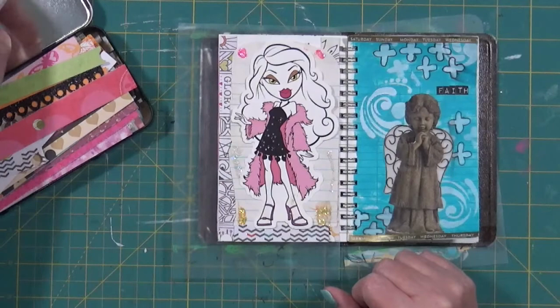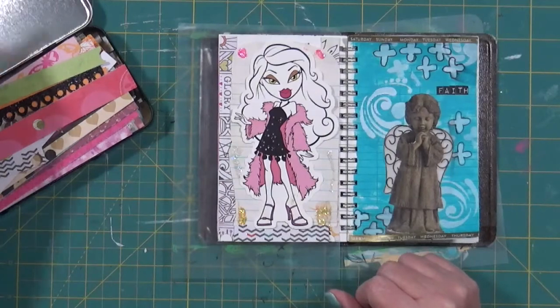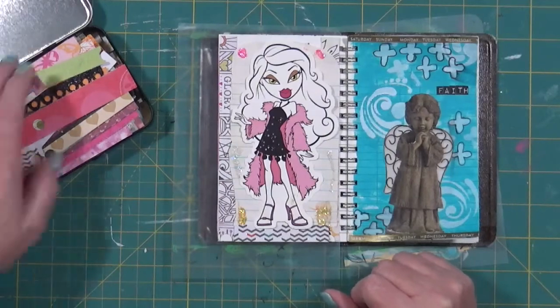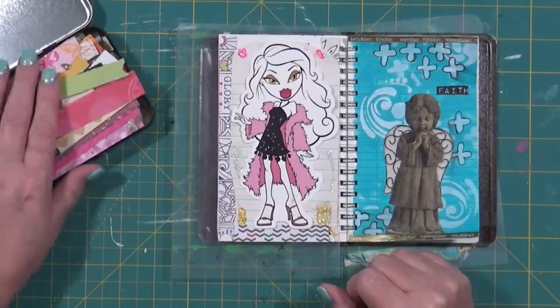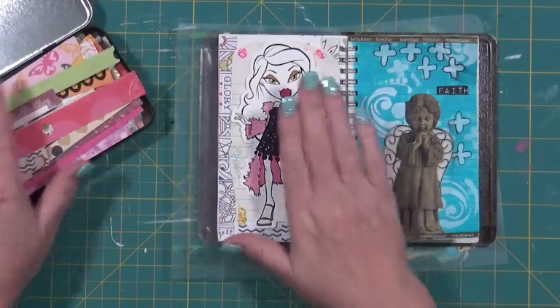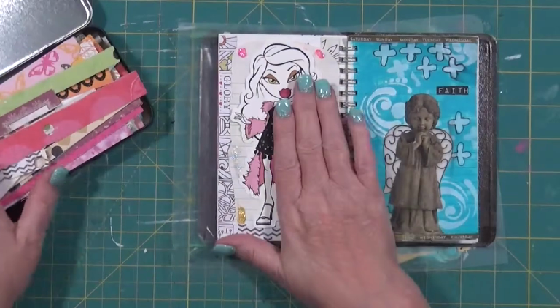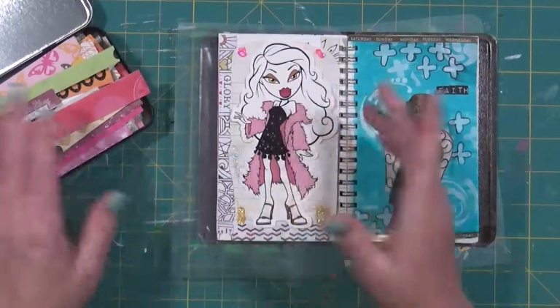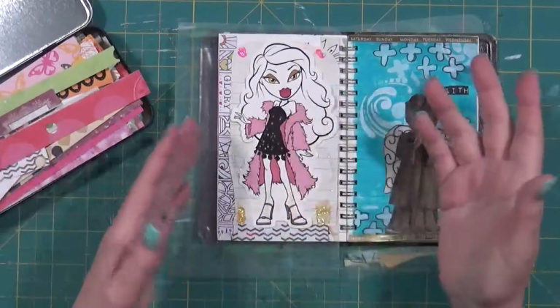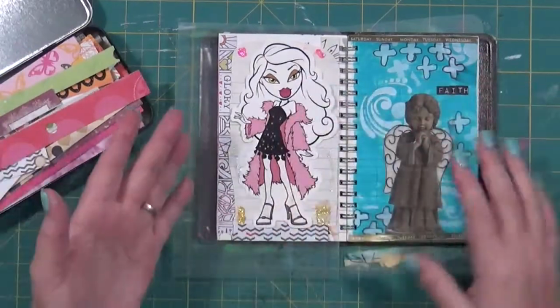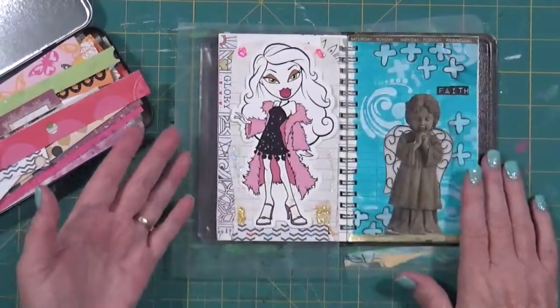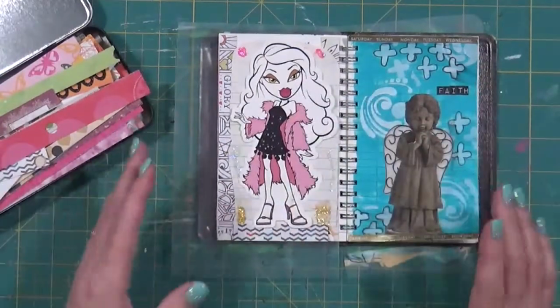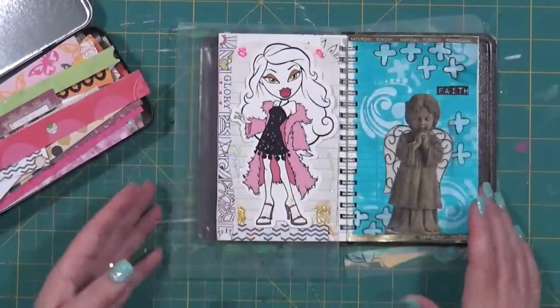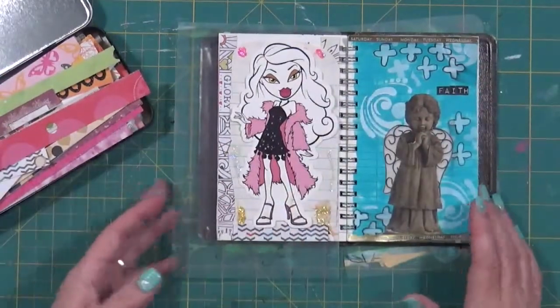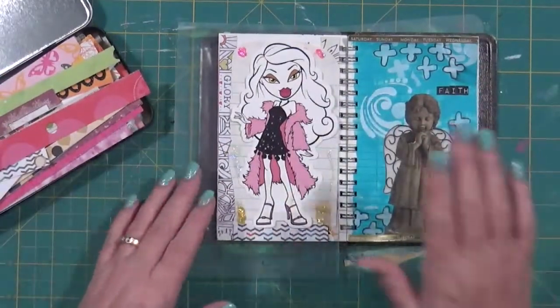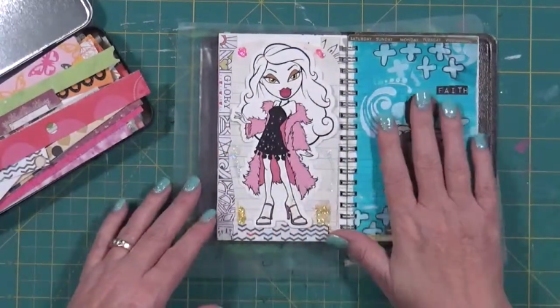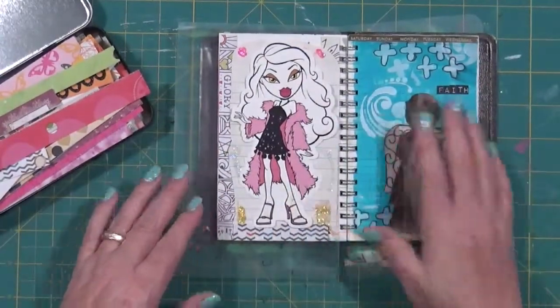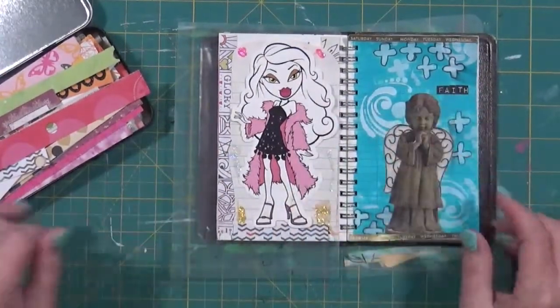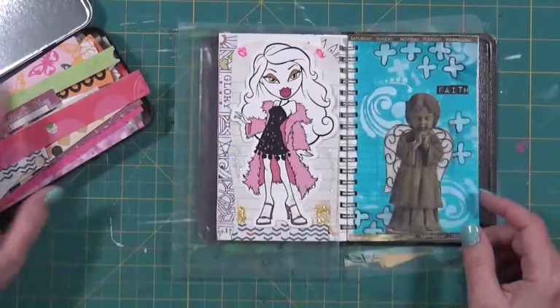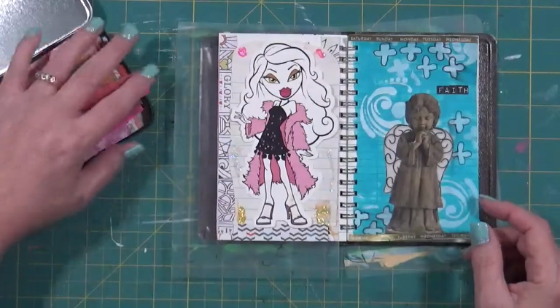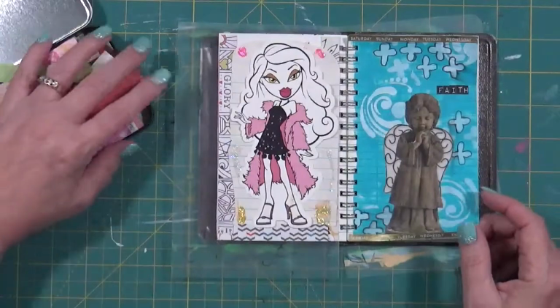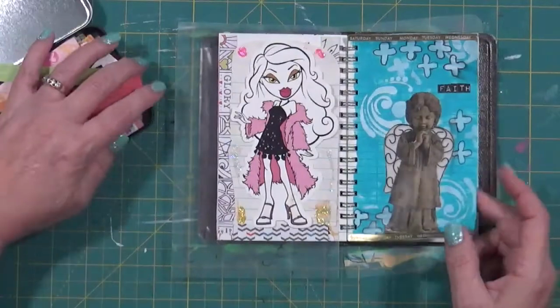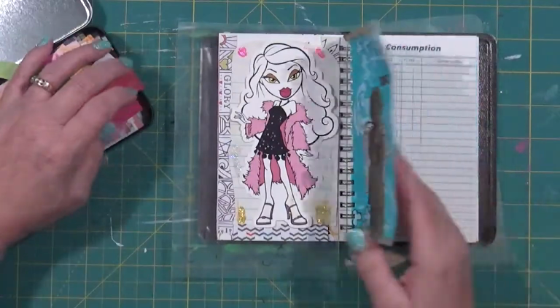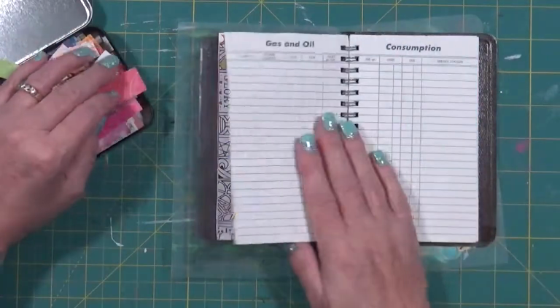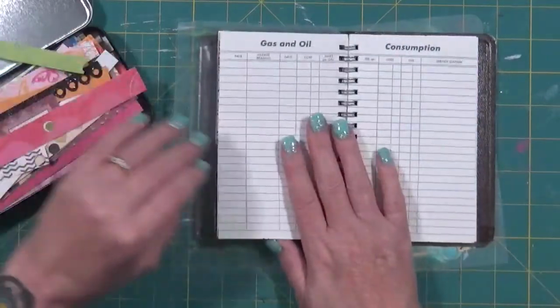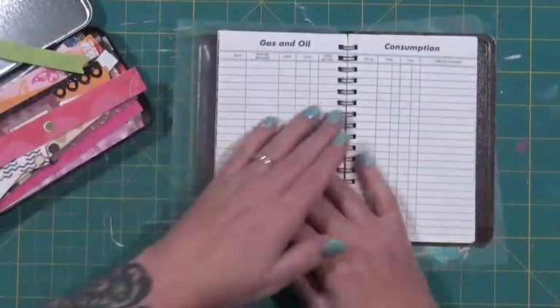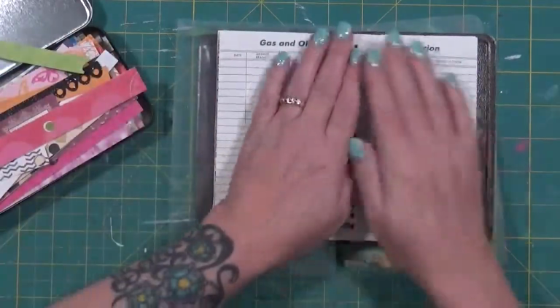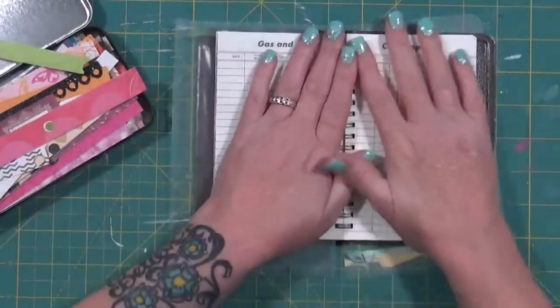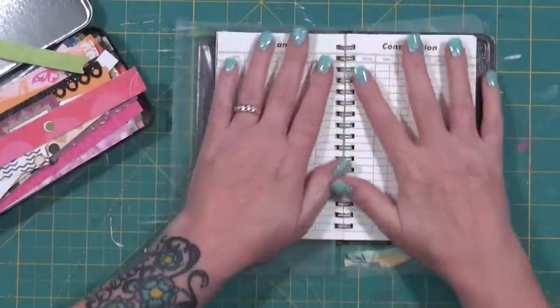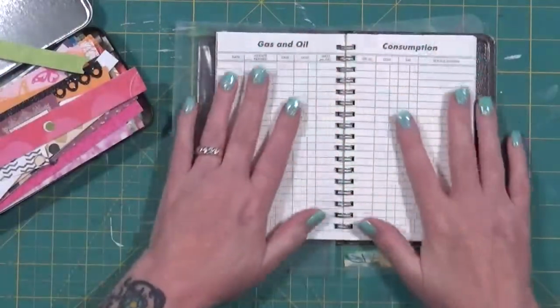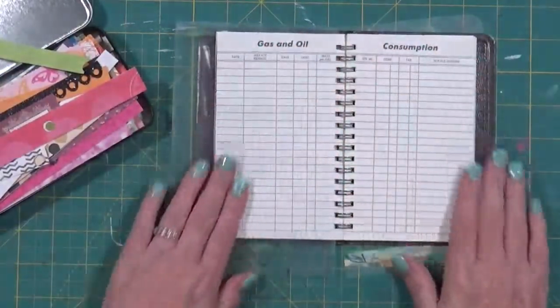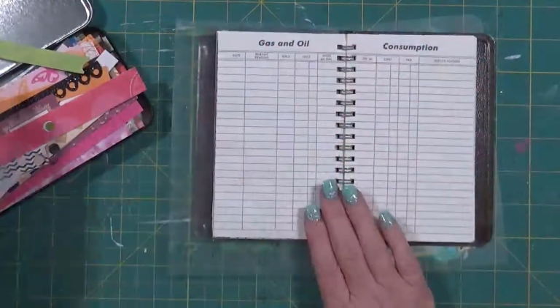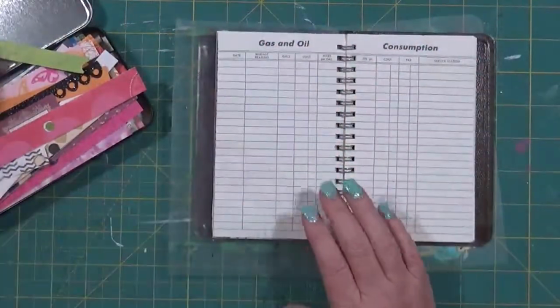Again, real quick — this is for 'Lift Your Spirits.' I've already done this page. Now I think I am going to go ahead and do a double spread here, so let me get that stuff together and I will return.